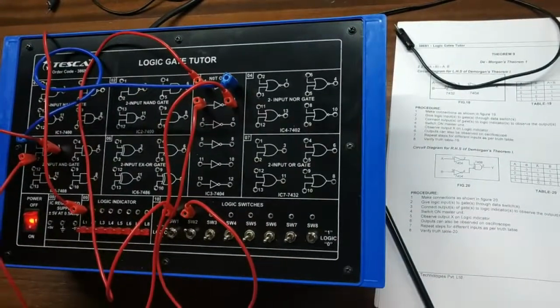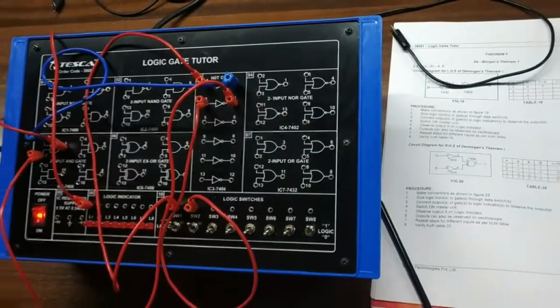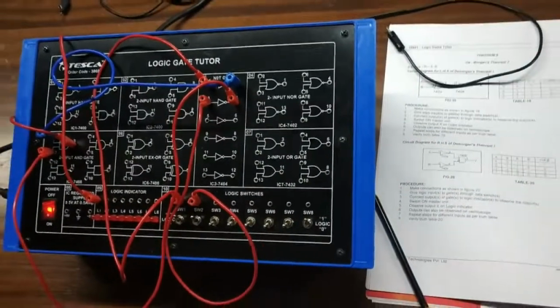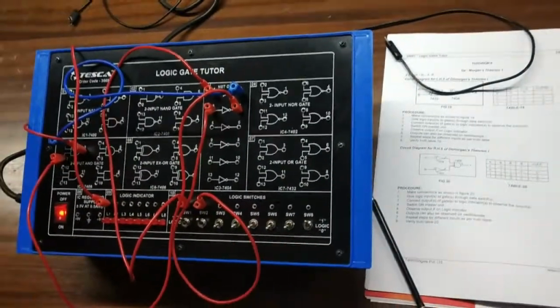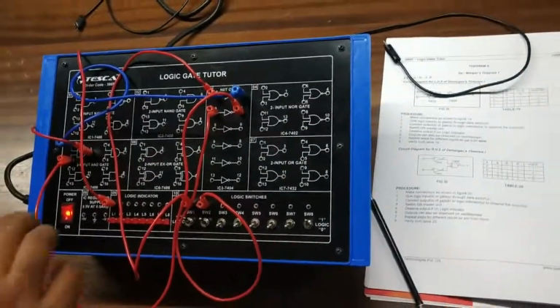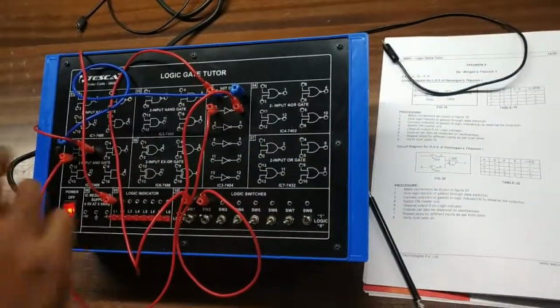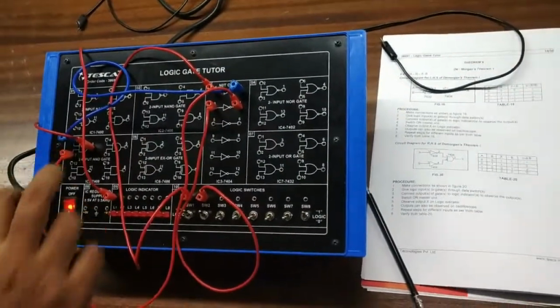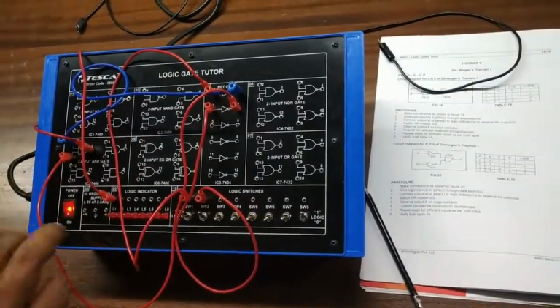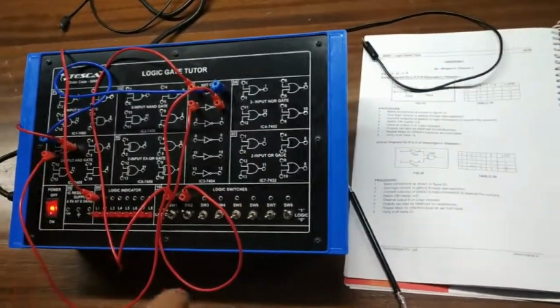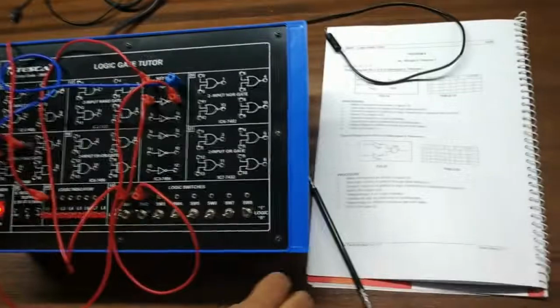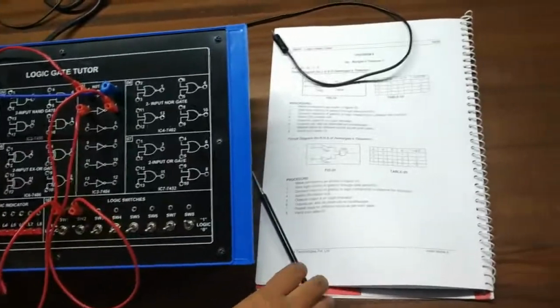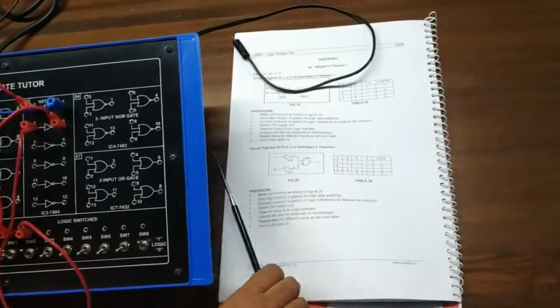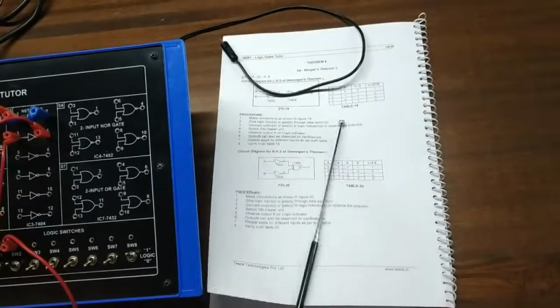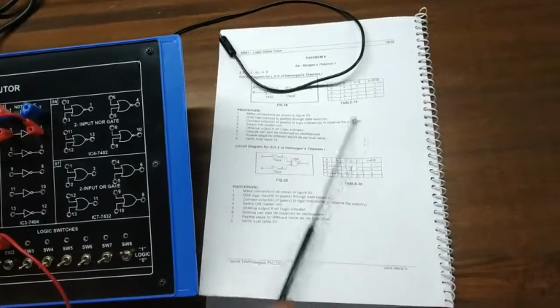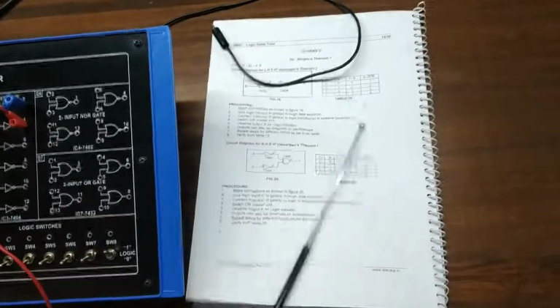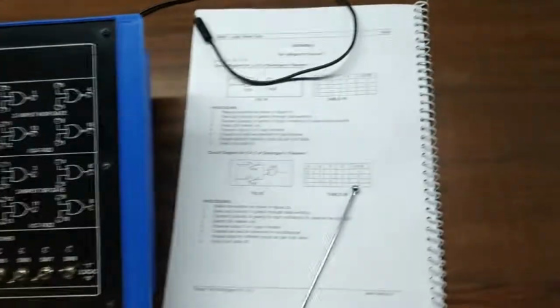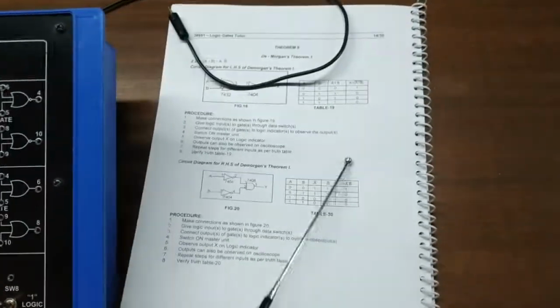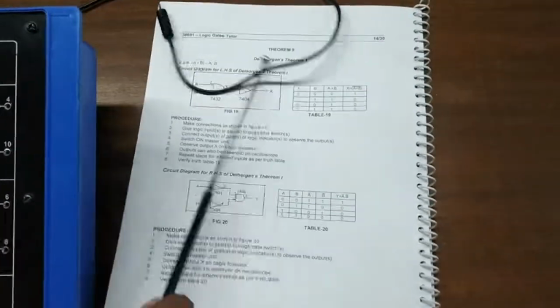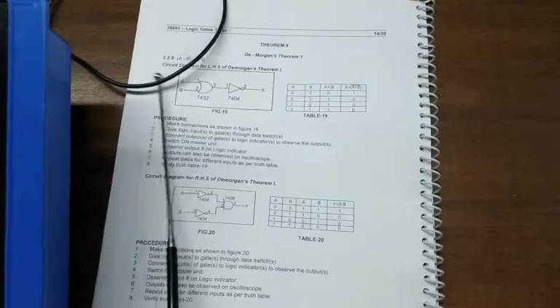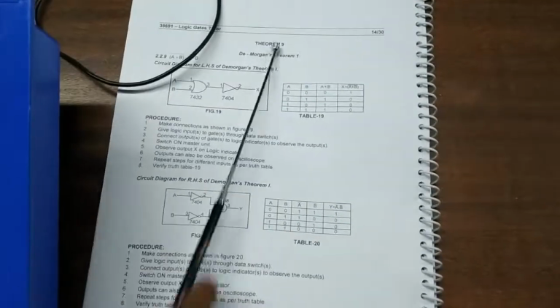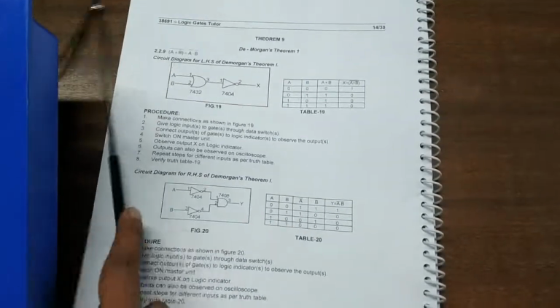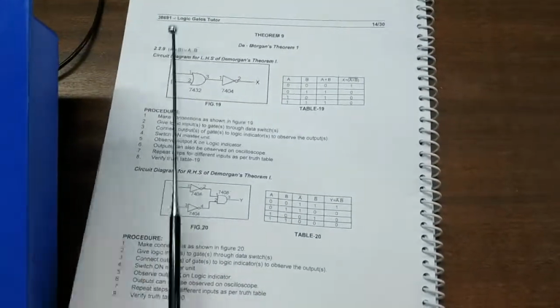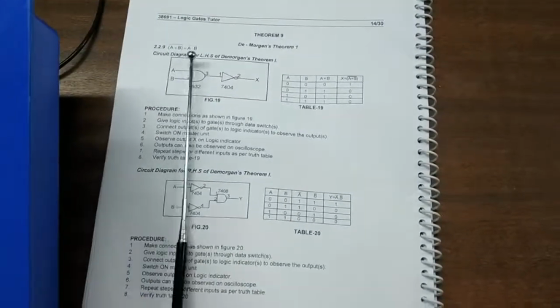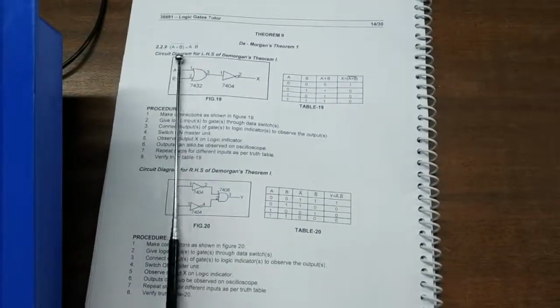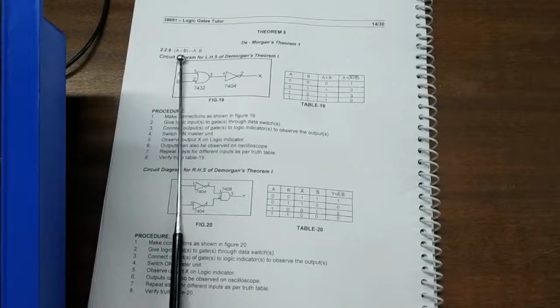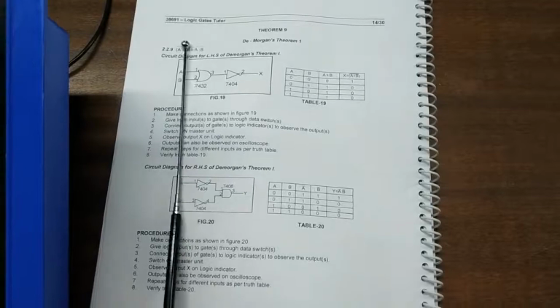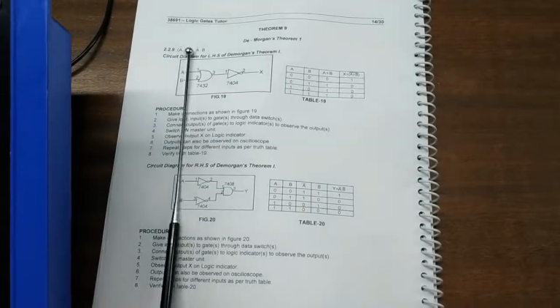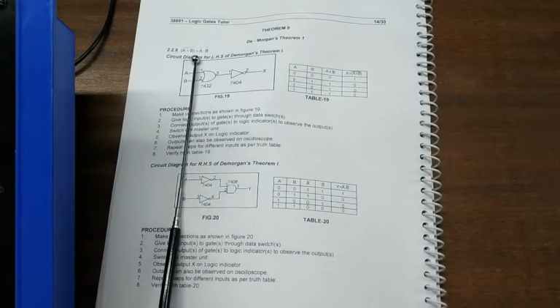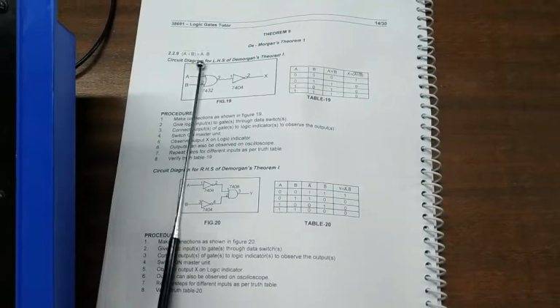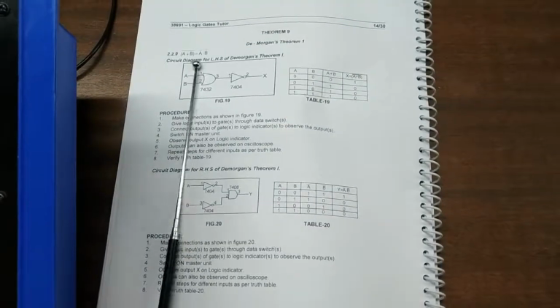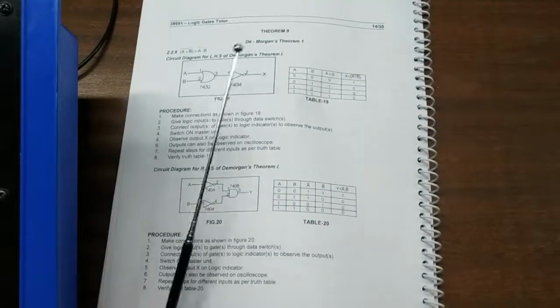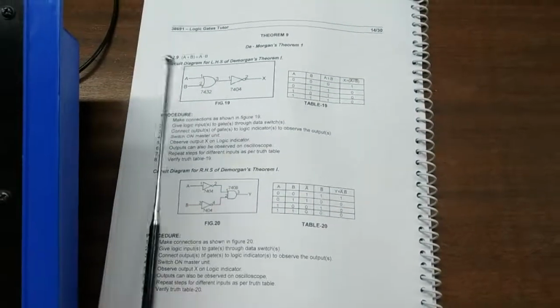We can see that the left-hand side truth table and the right-hand side truth table are exactly the same. So we can confirm that A plus B, whole bar, equals A-bar dot B-bar.